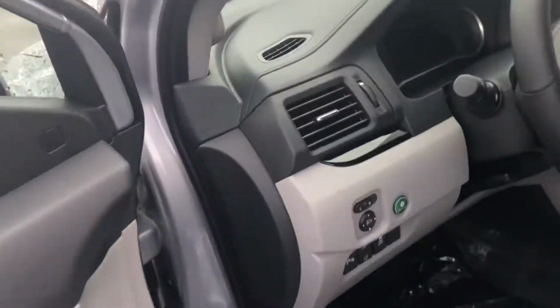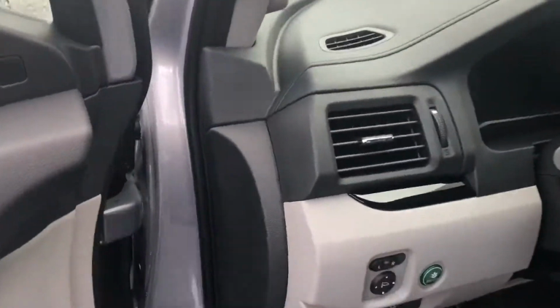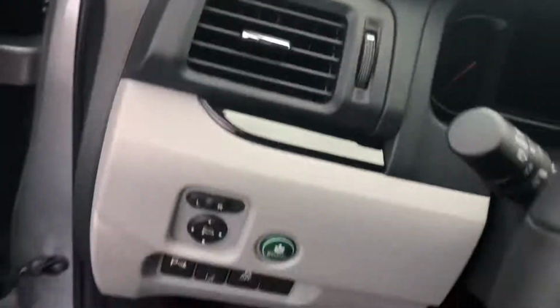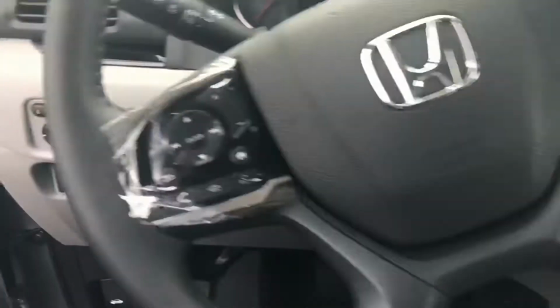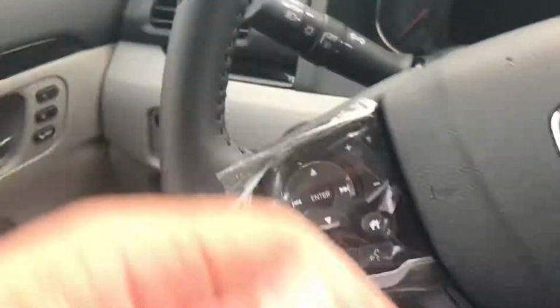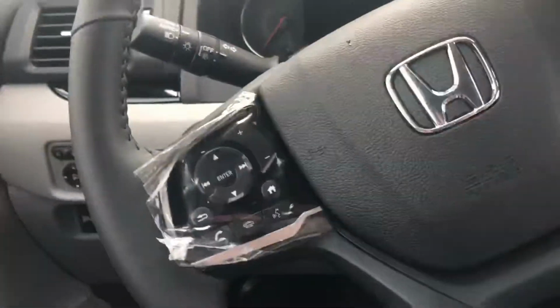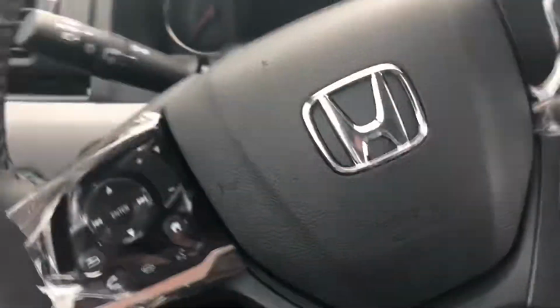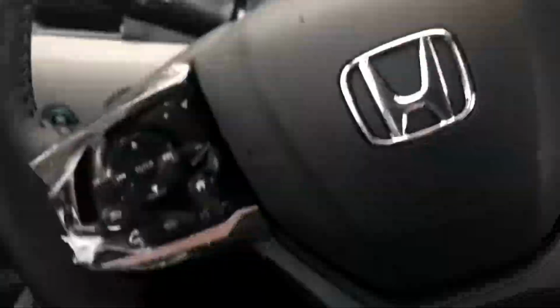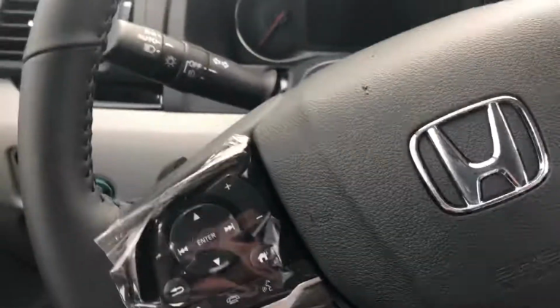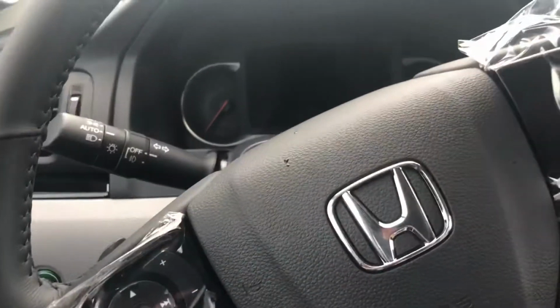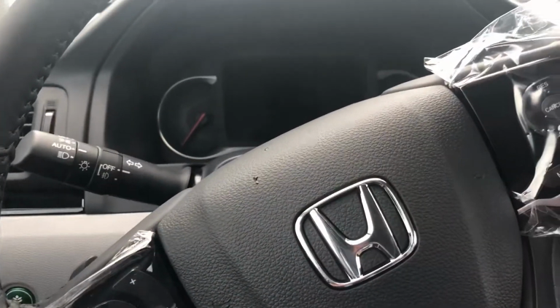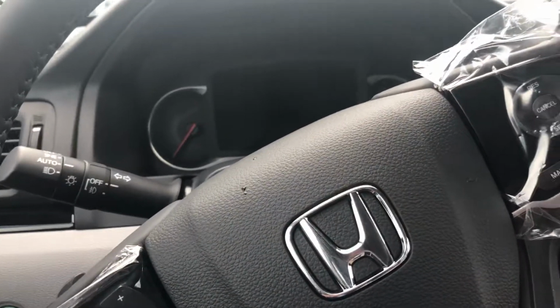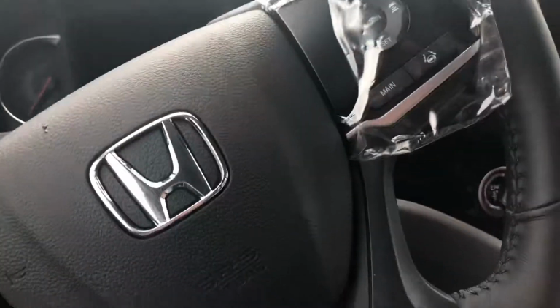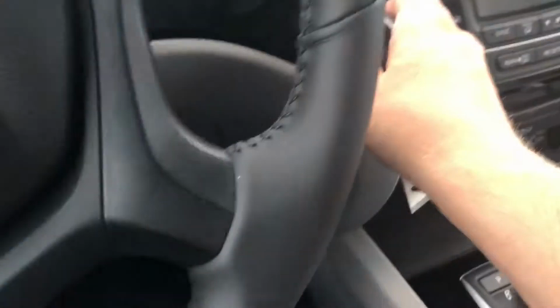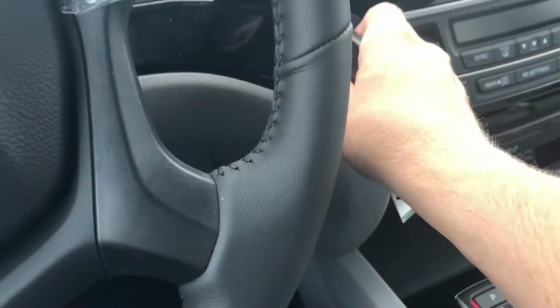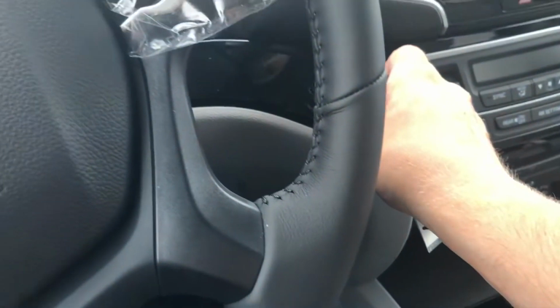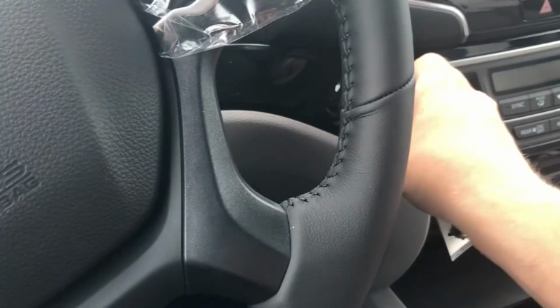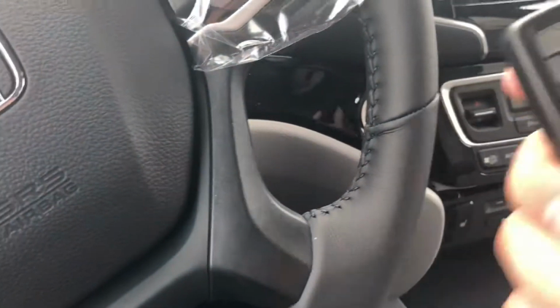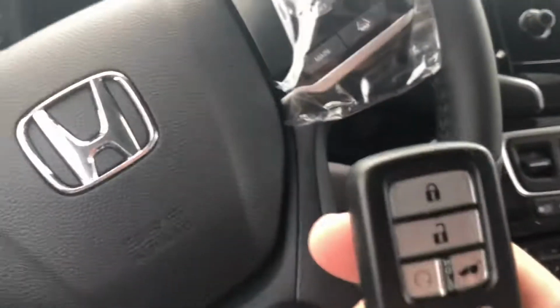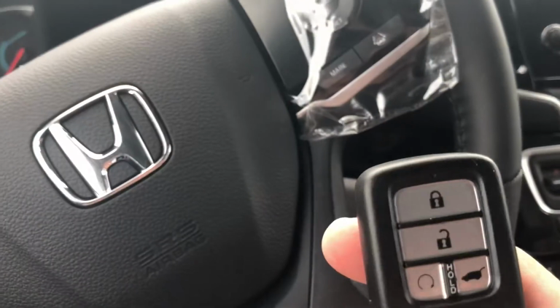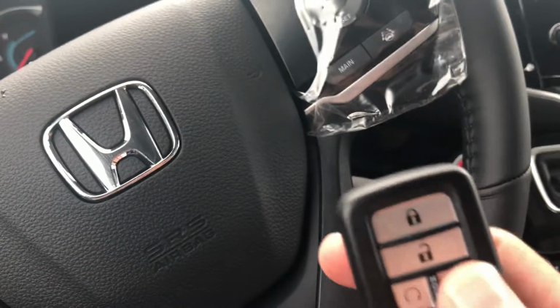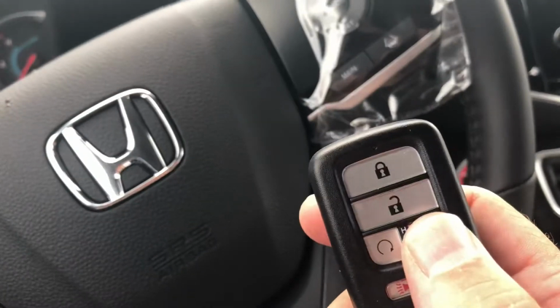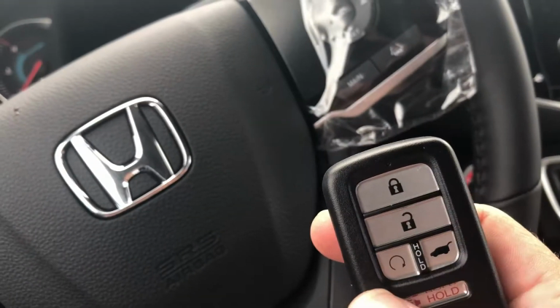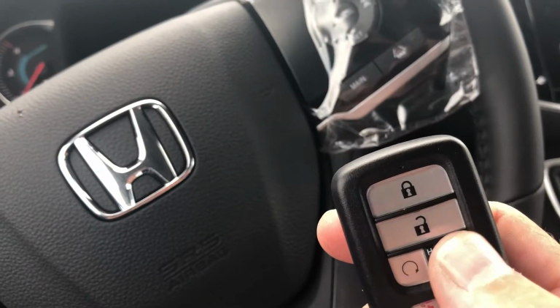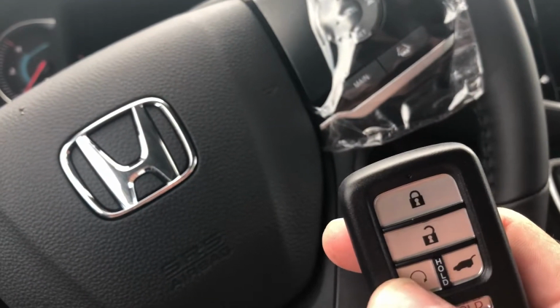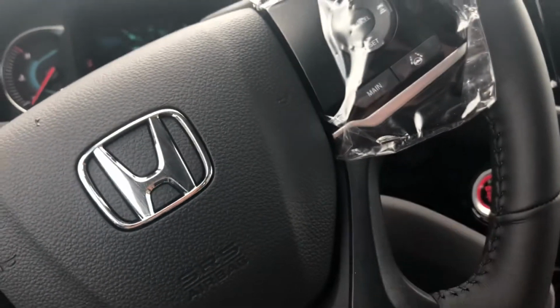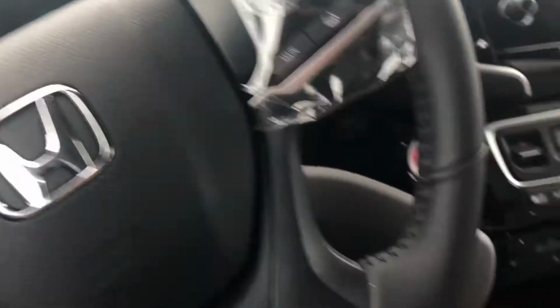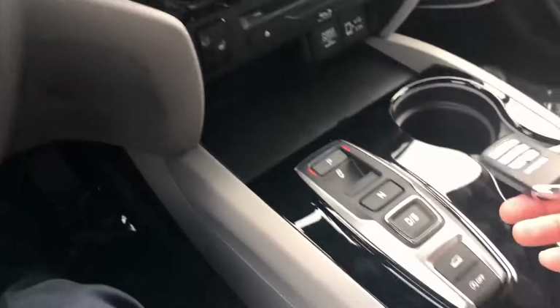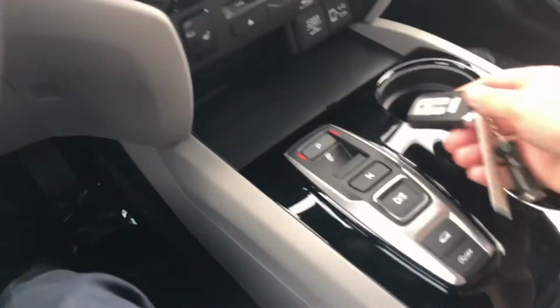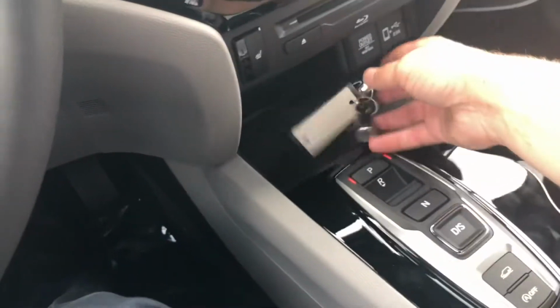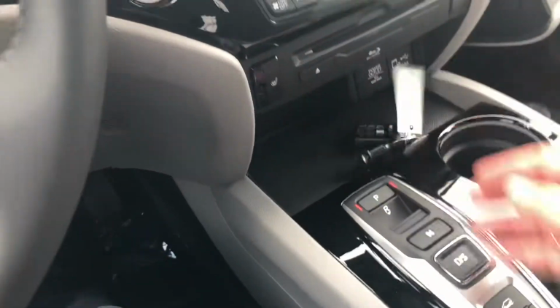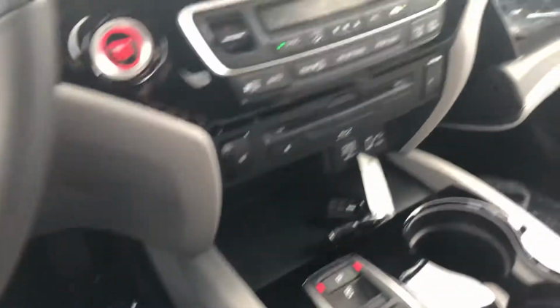I can't start up the car but we can get the instrument panel working. You do have Honda Sensing with this. You get the keyless fob, your tailgate, remote start, and automatic transmission.